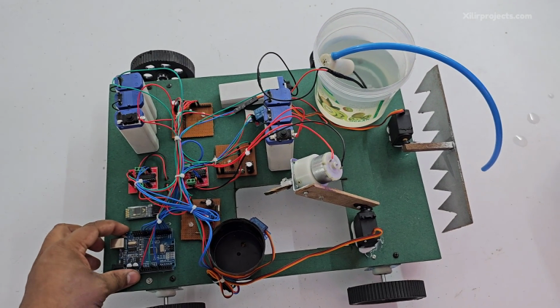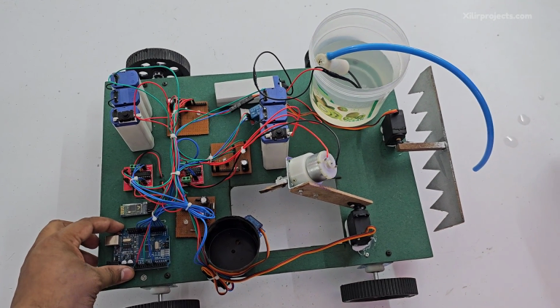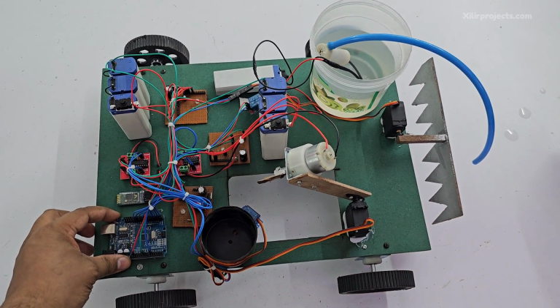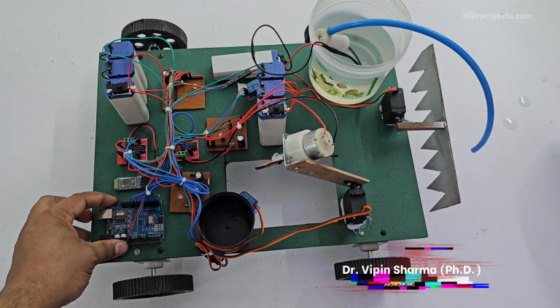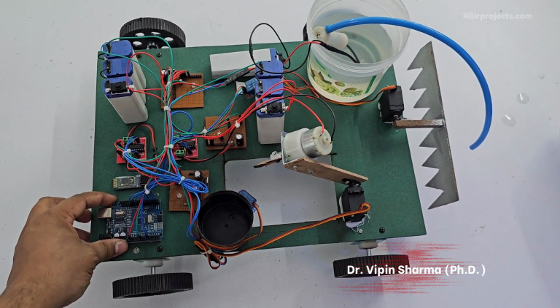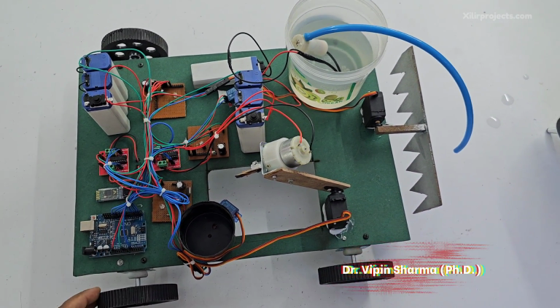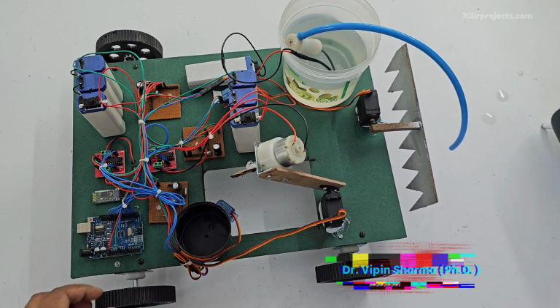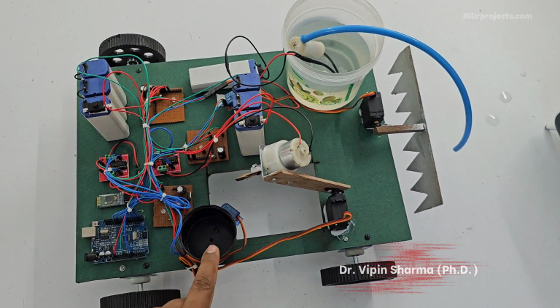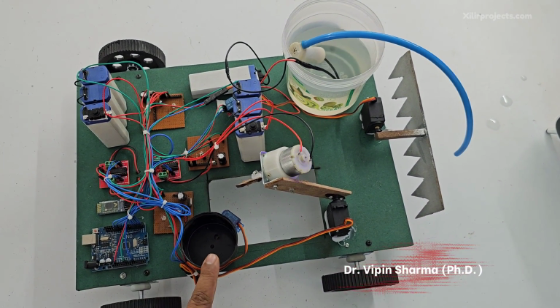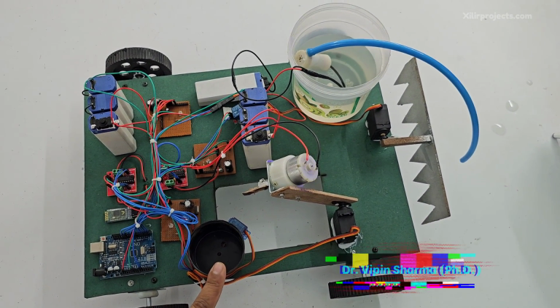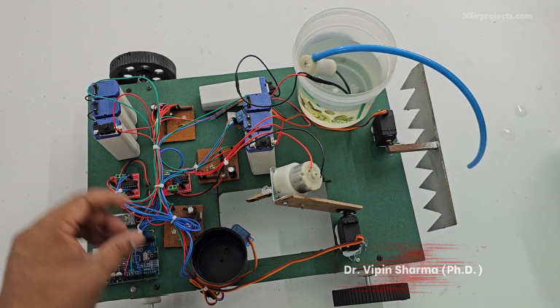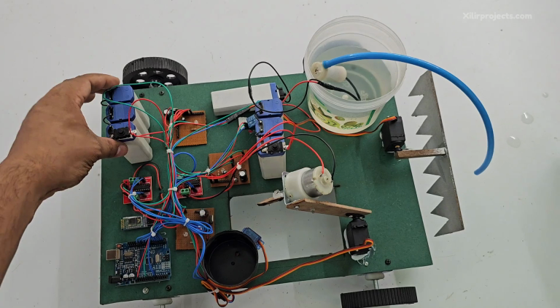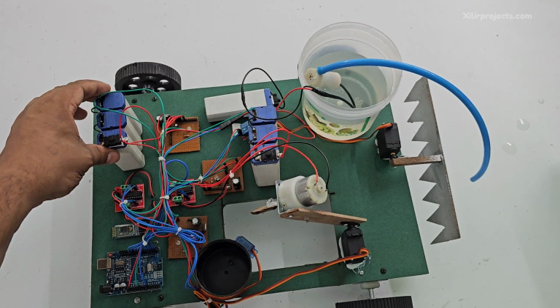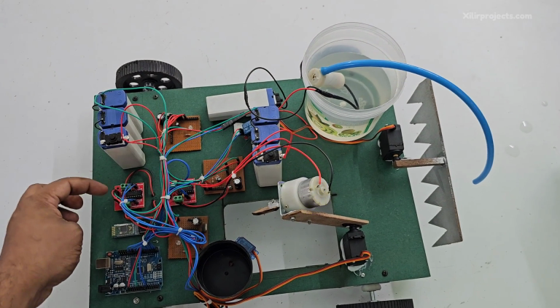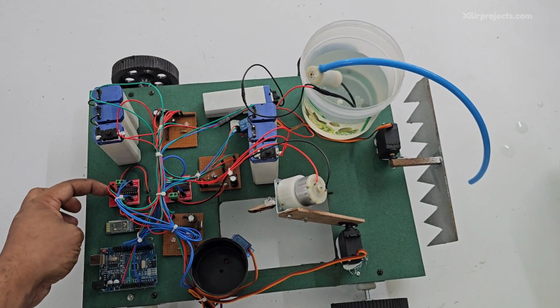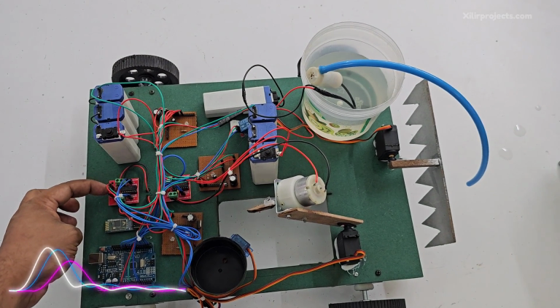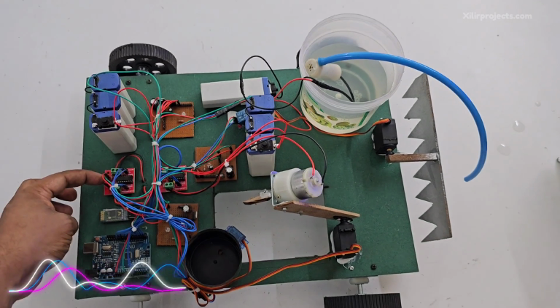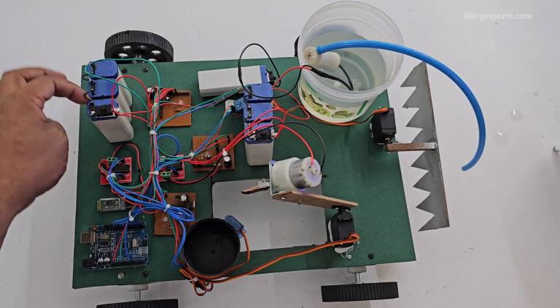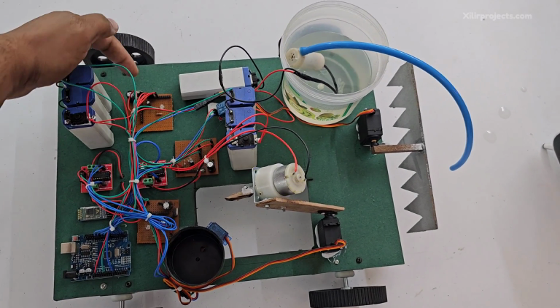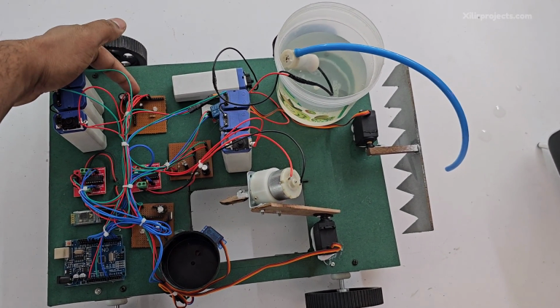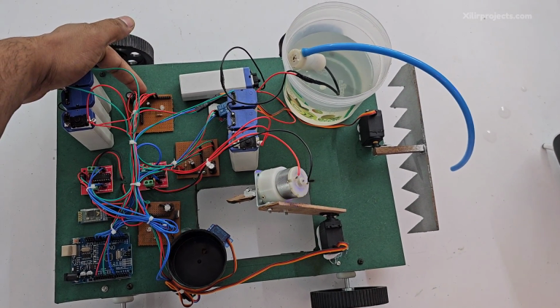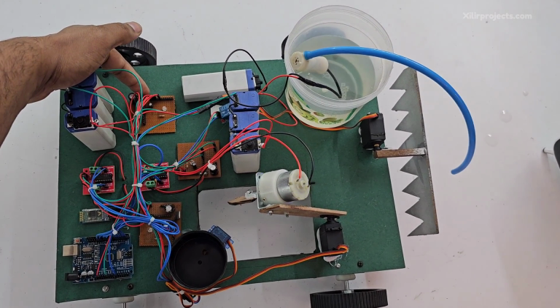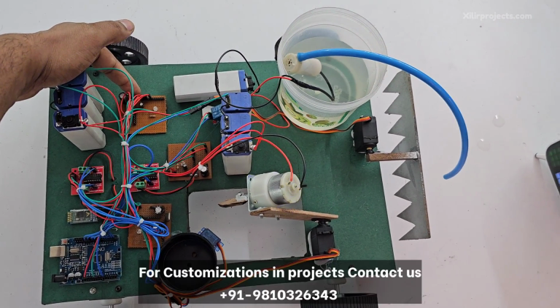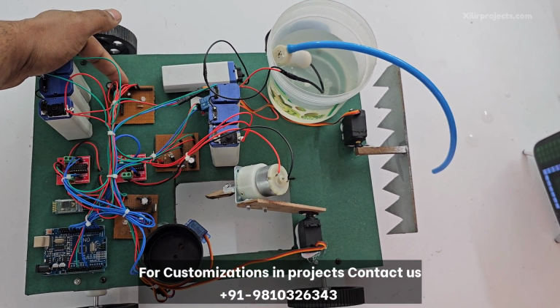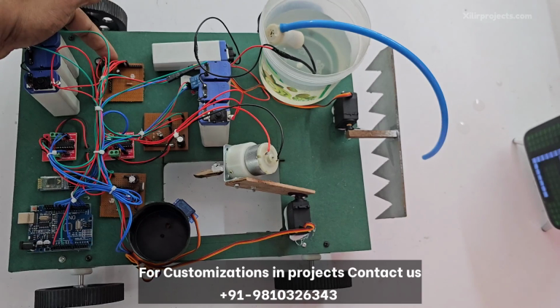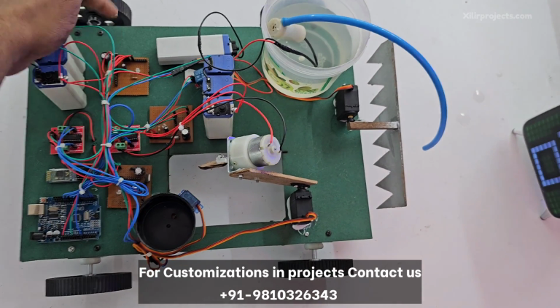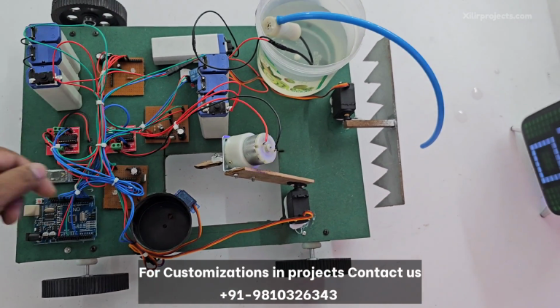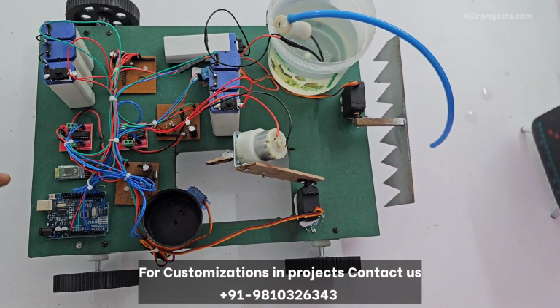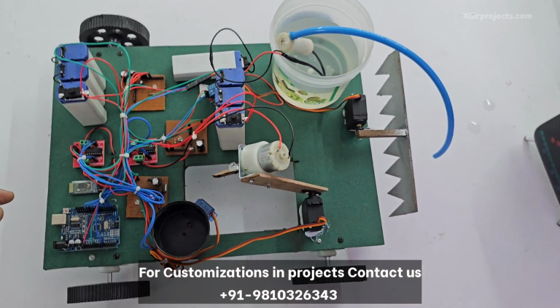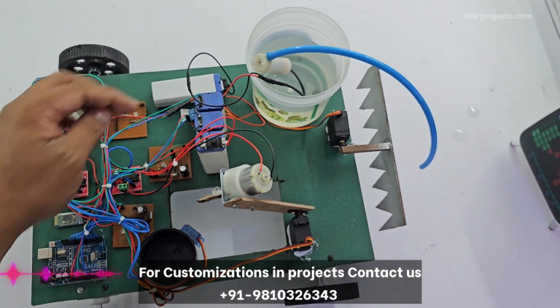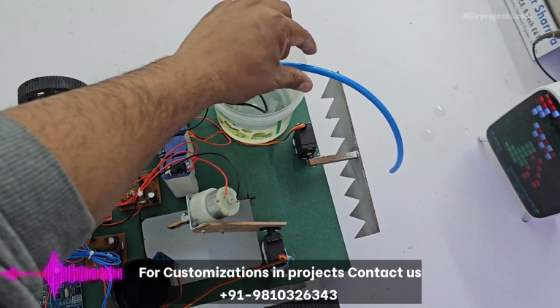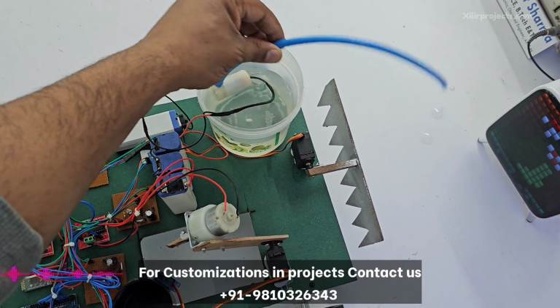This one is Arduino UNO microcontroller, then these are wheels, this one is the seeding unit, this one is the battery, L298D motor driver, and a power supply to step down 12 volt to 5 volt because our components need 5 volt.